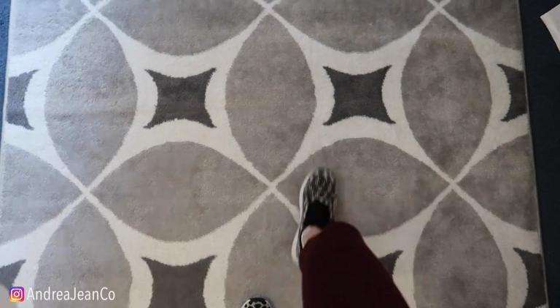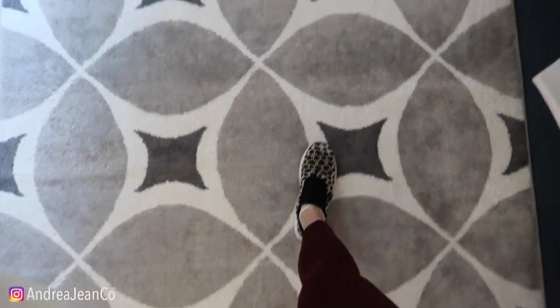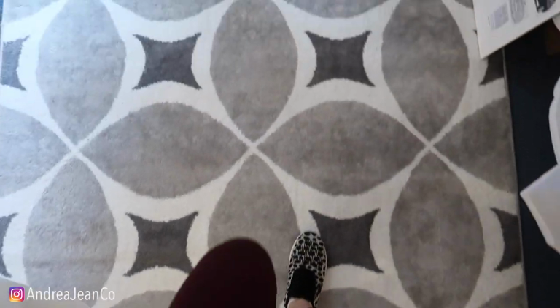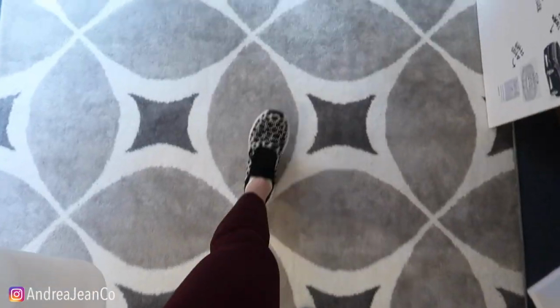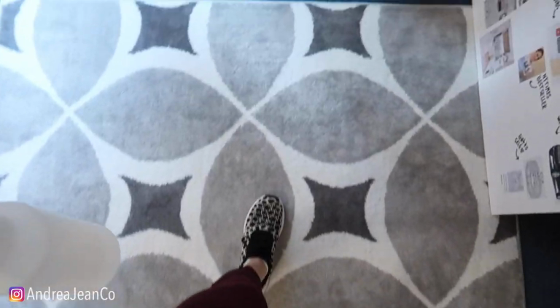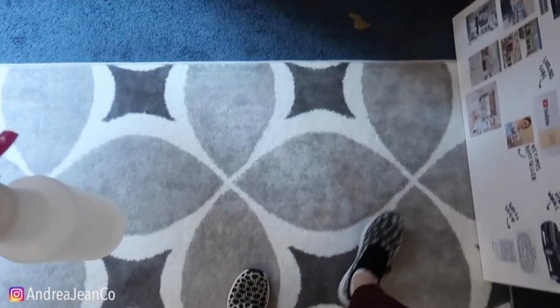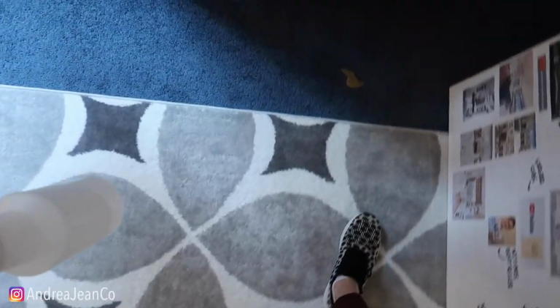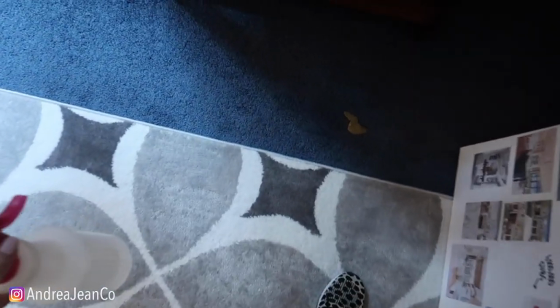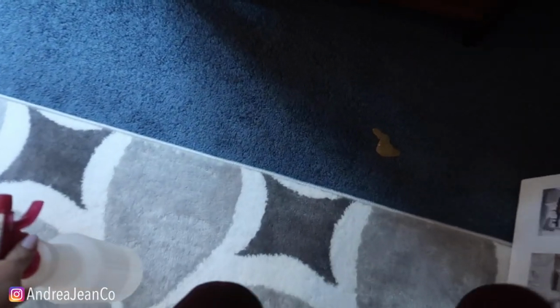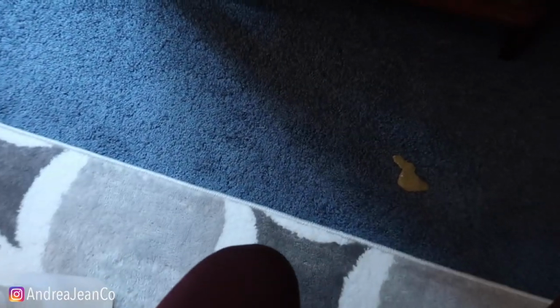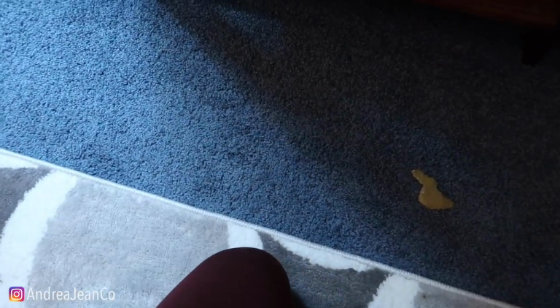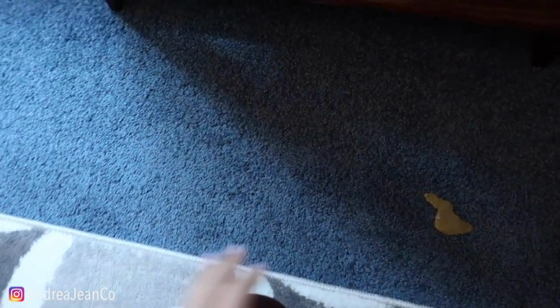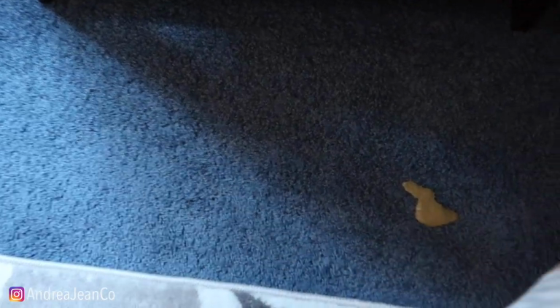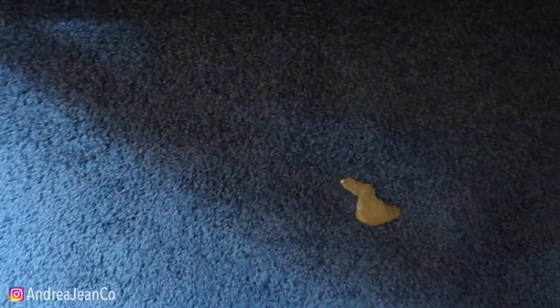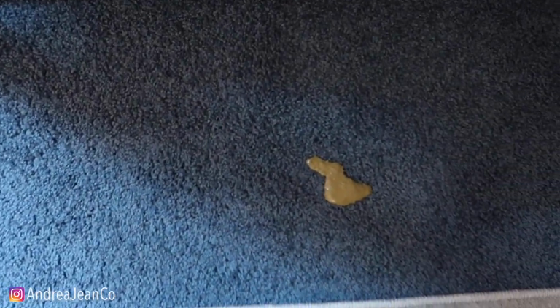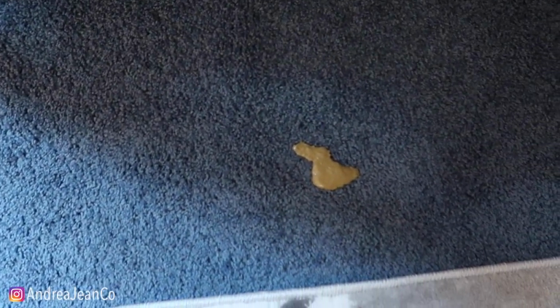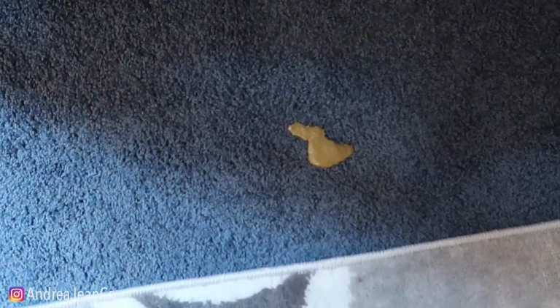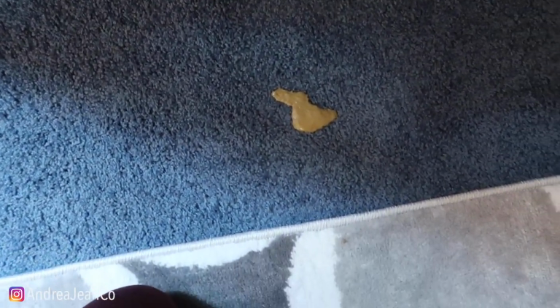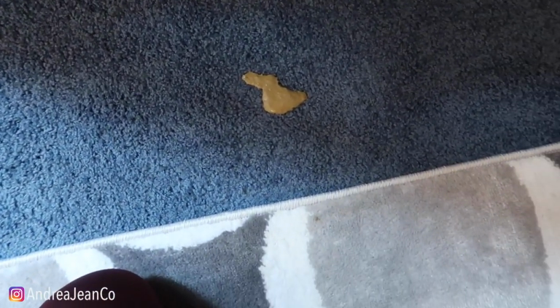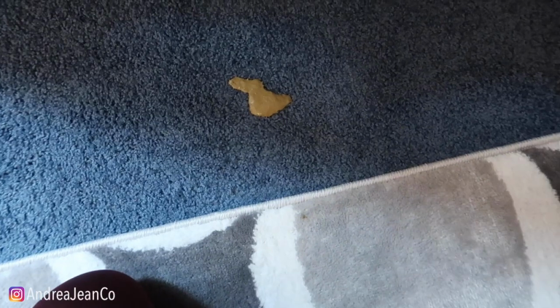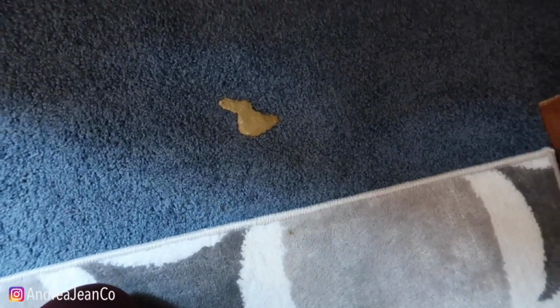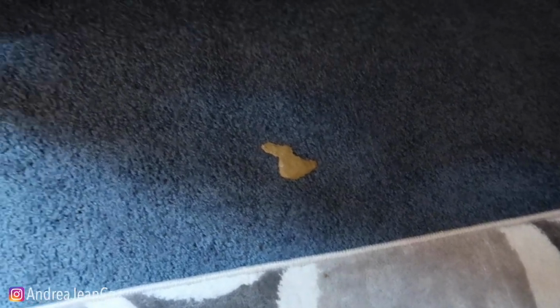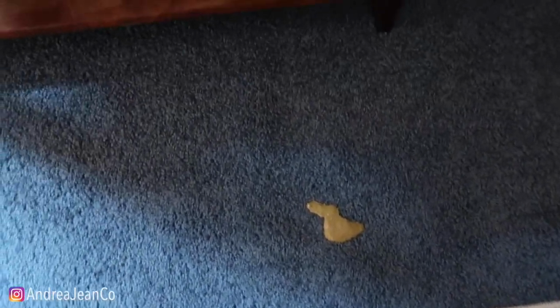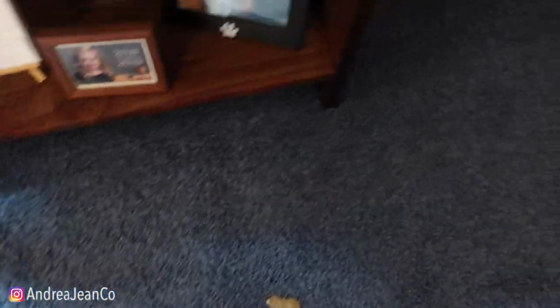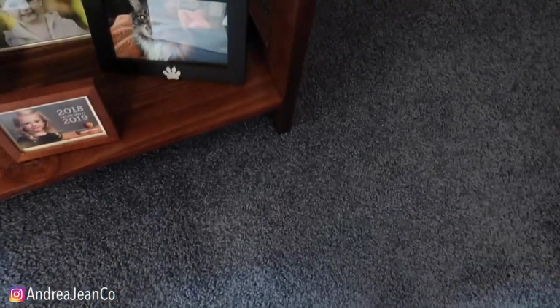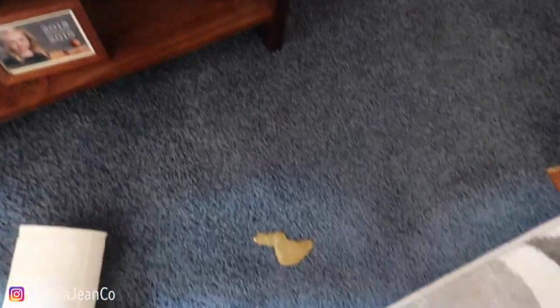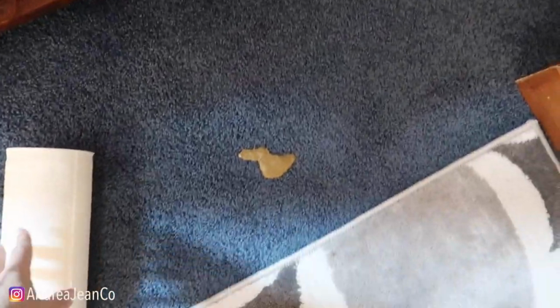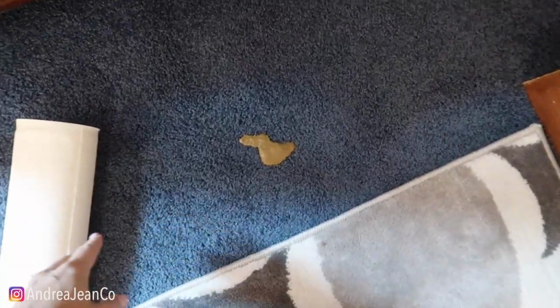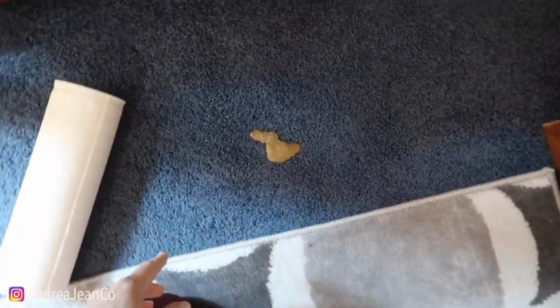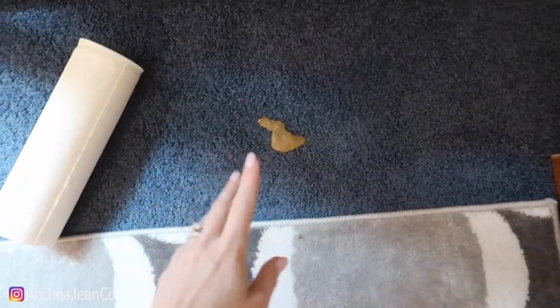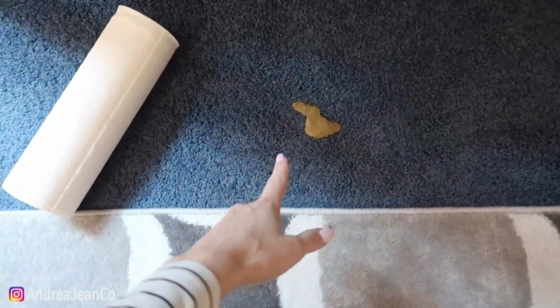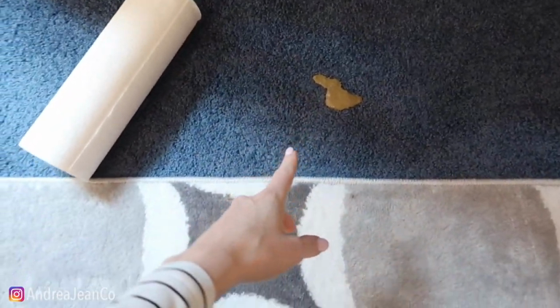Welcome back to Andrew Jean Cleaning. I was not planning on making this video today, but the opportunity is striking right here — carpet stains.